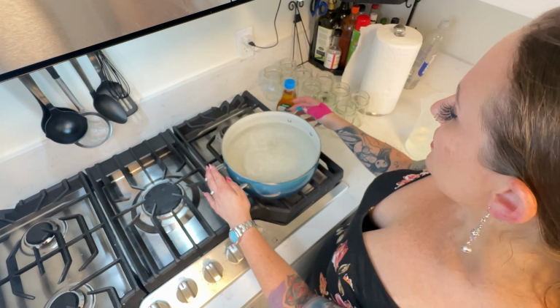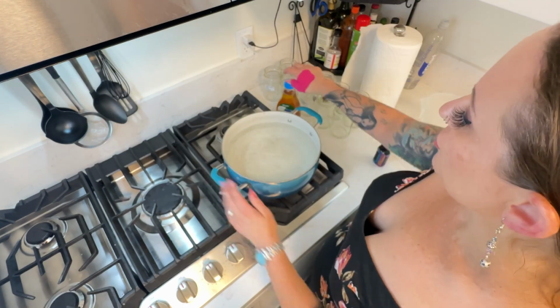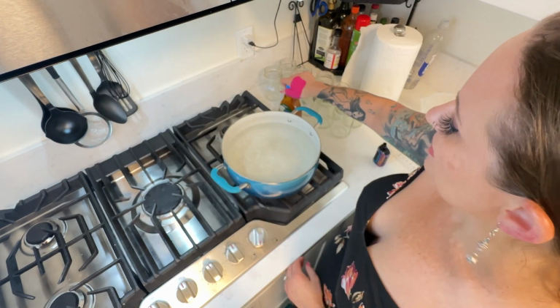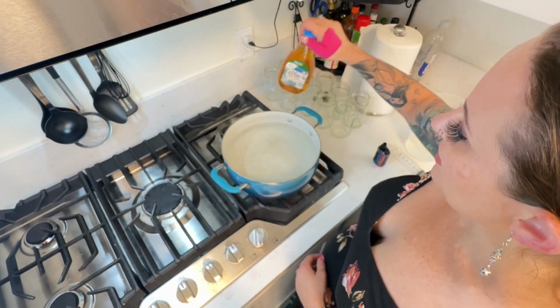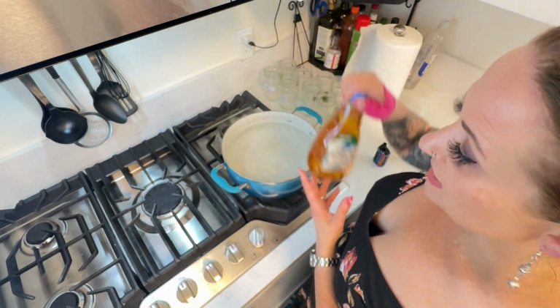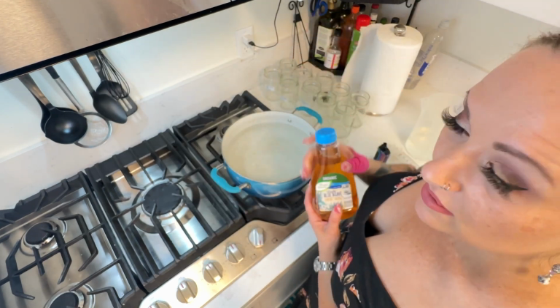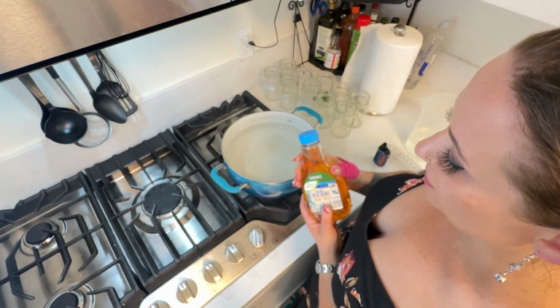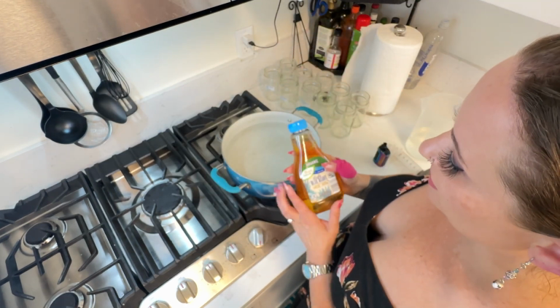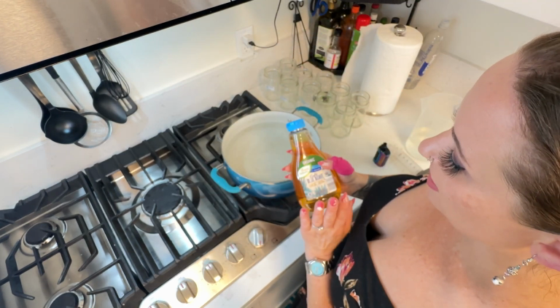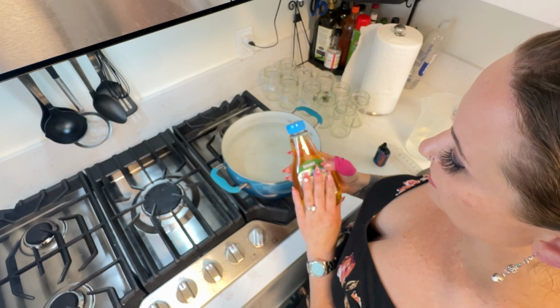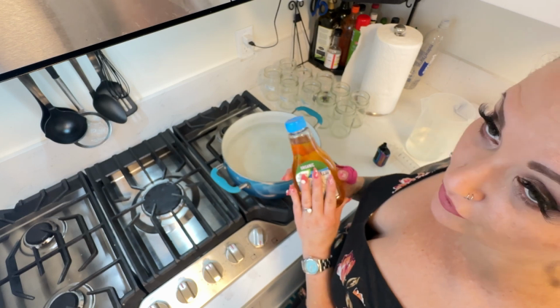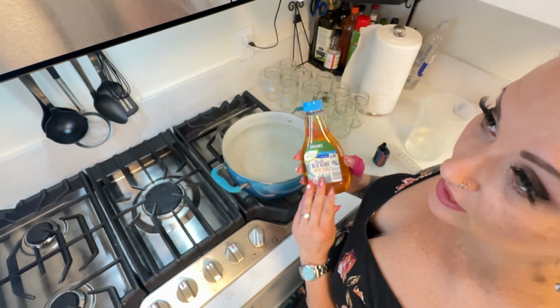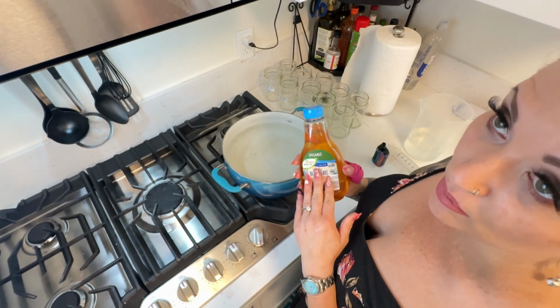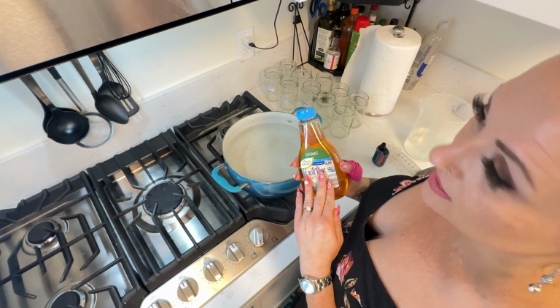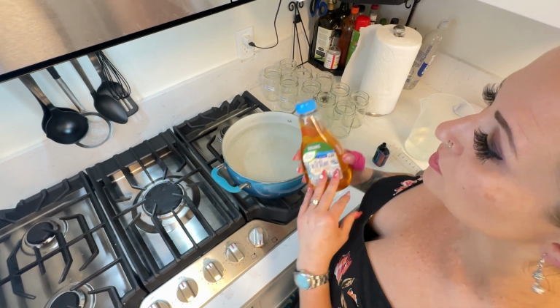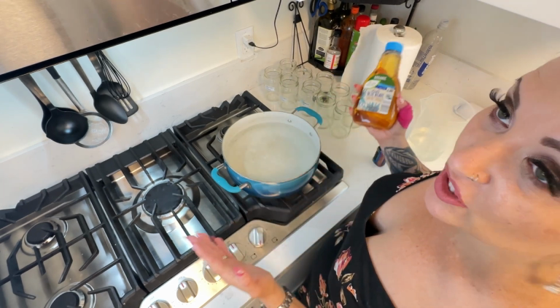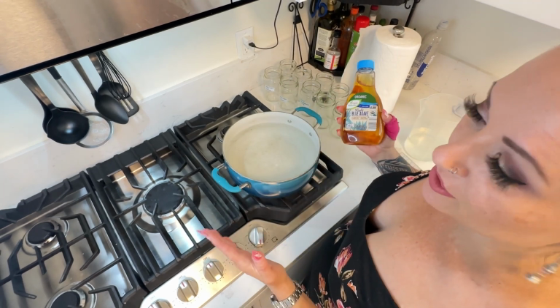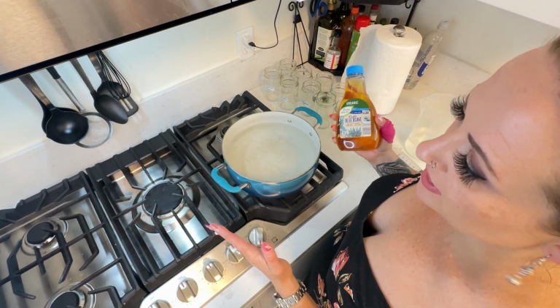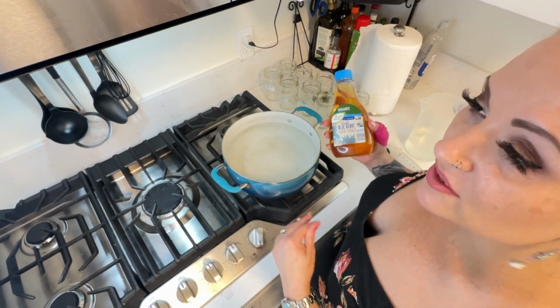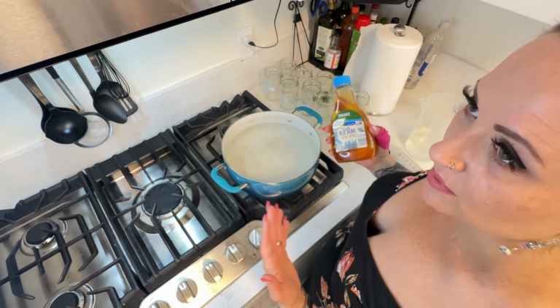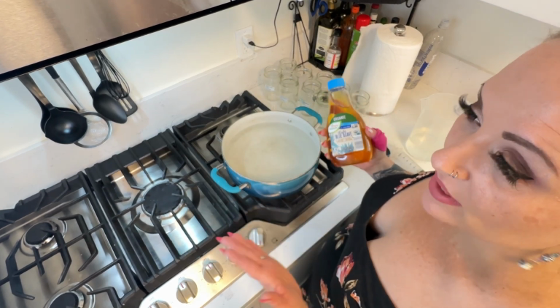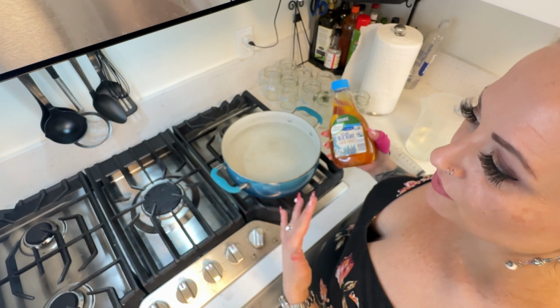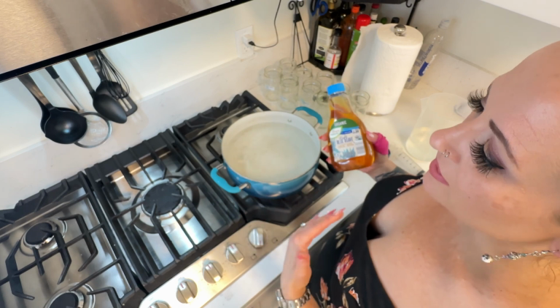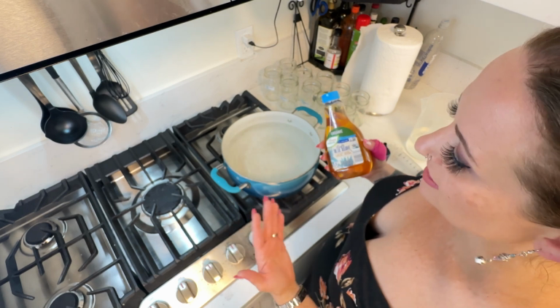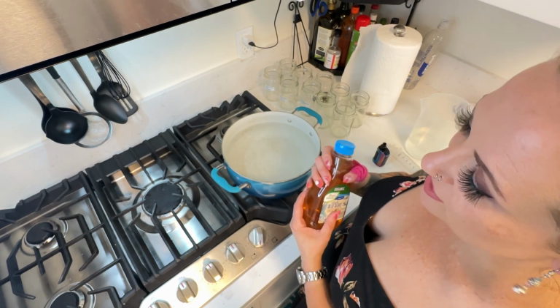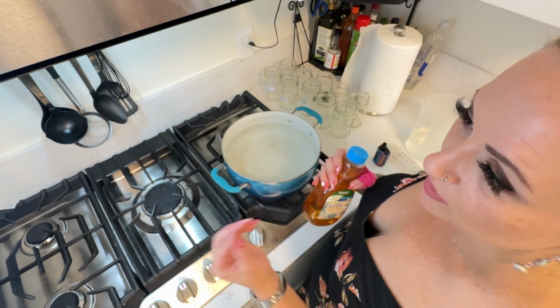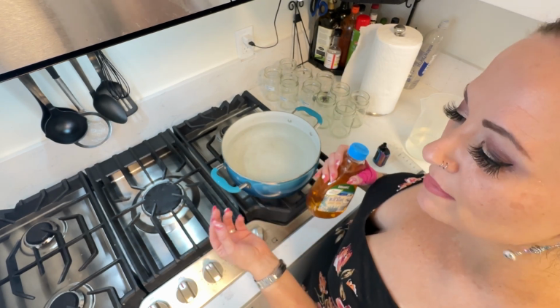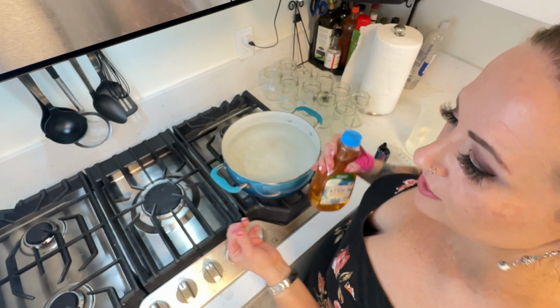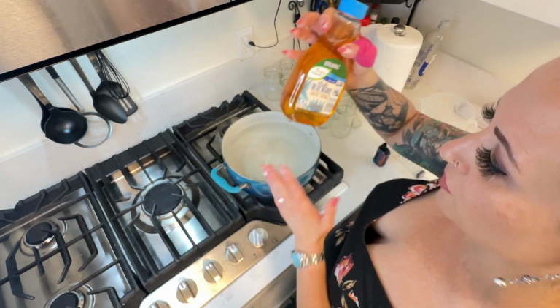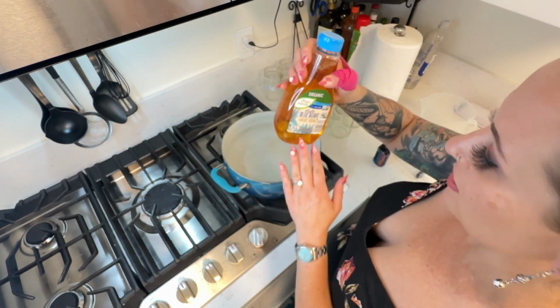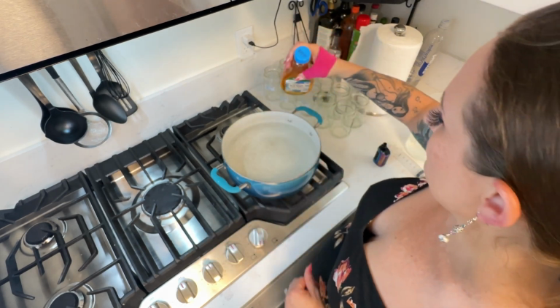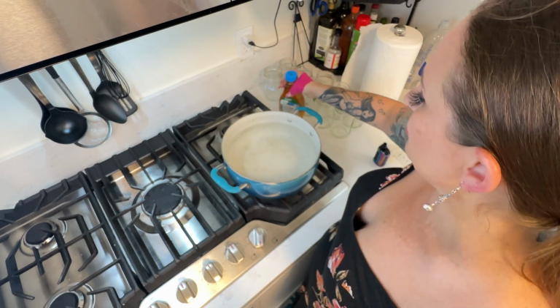The volume of agave you'll need relative to your water is 4%. So whatever volume of water you're using, just multiply it by 0.04 and that's the amount. For every 100 ml of water it's 4 ml of nutrient.